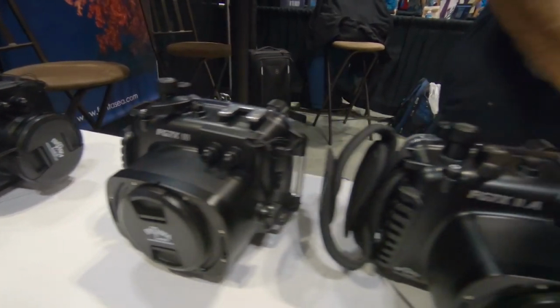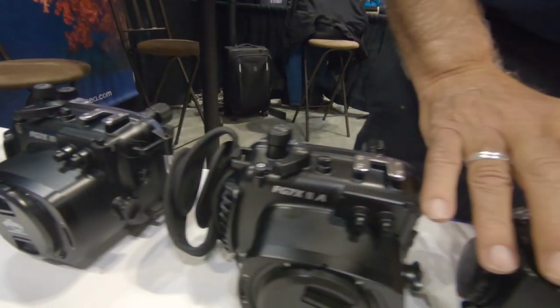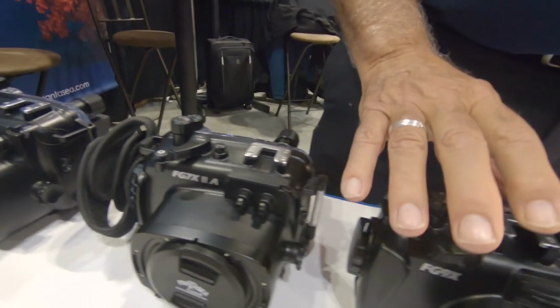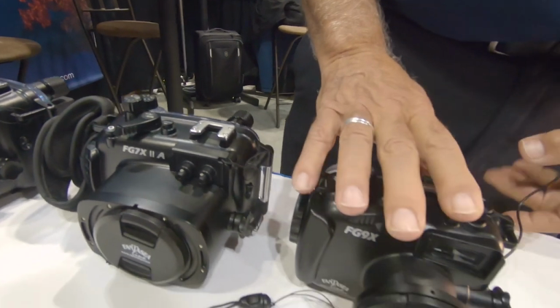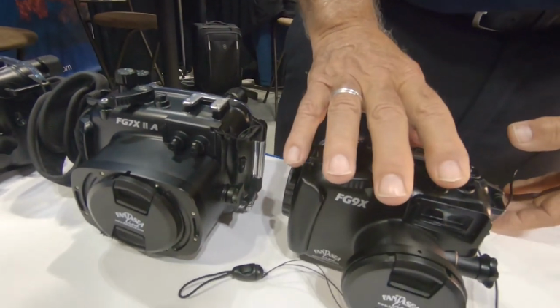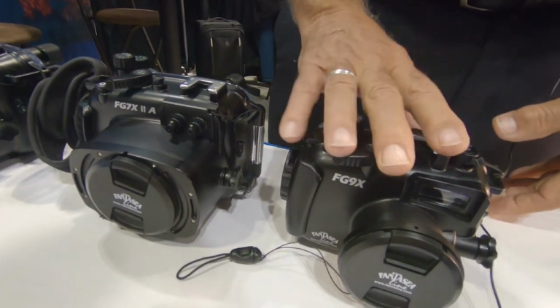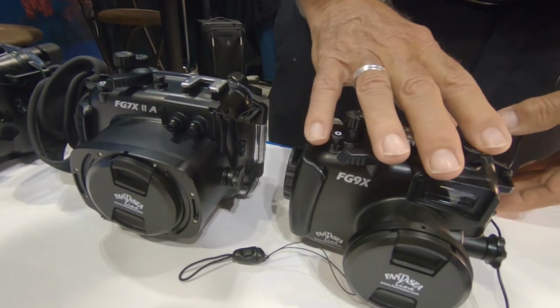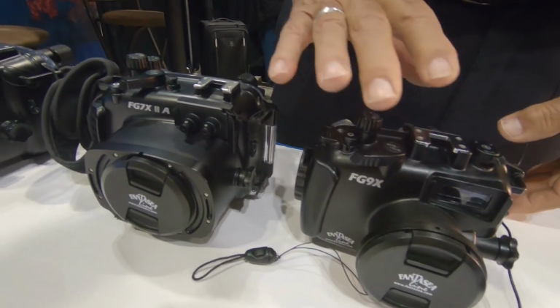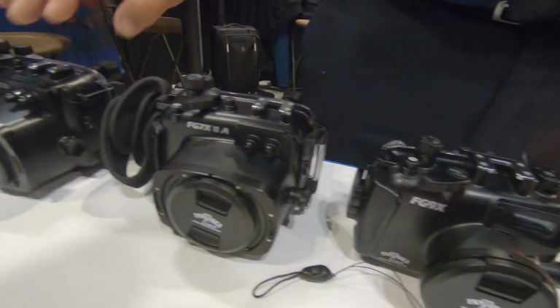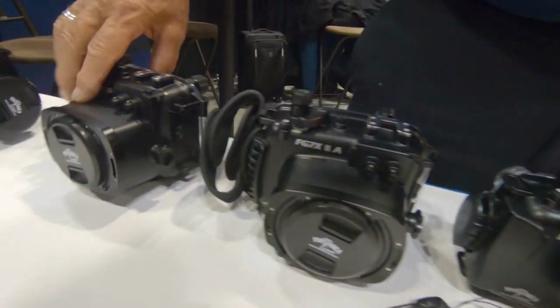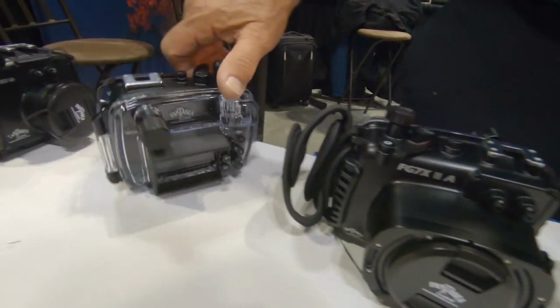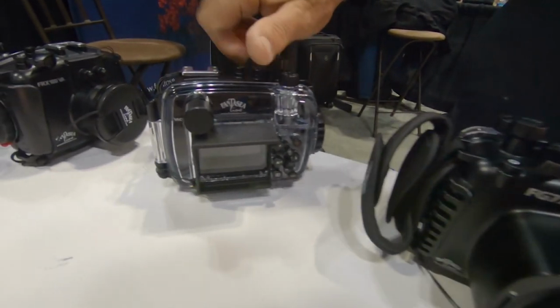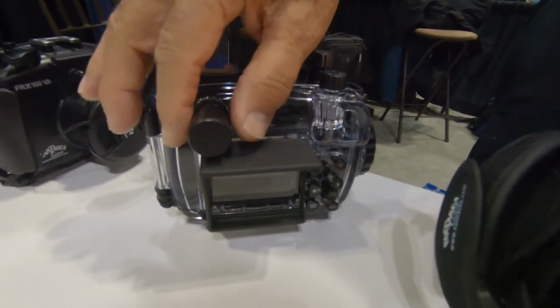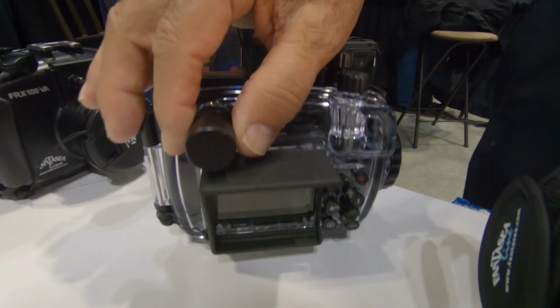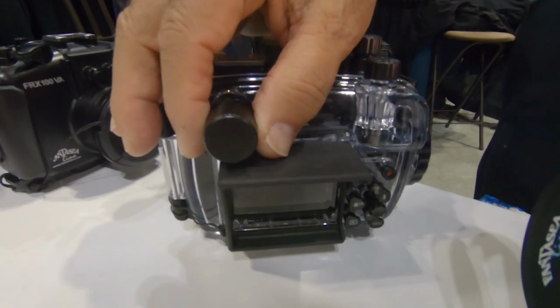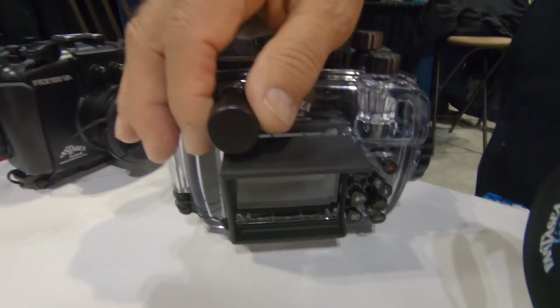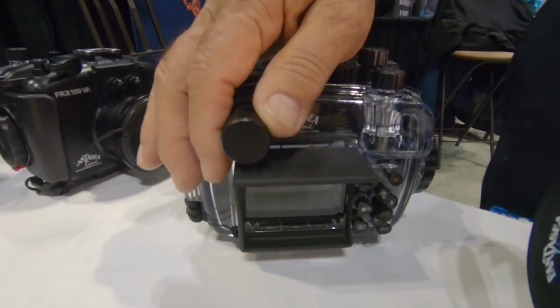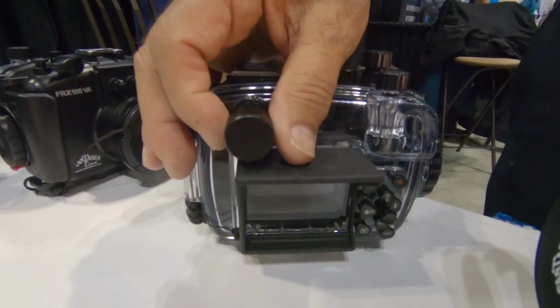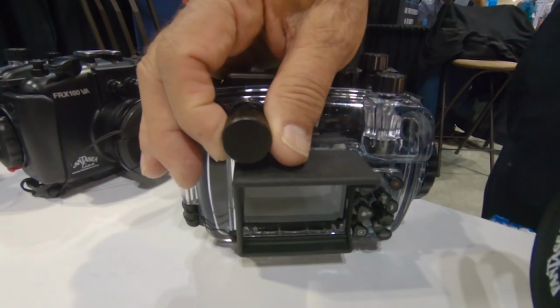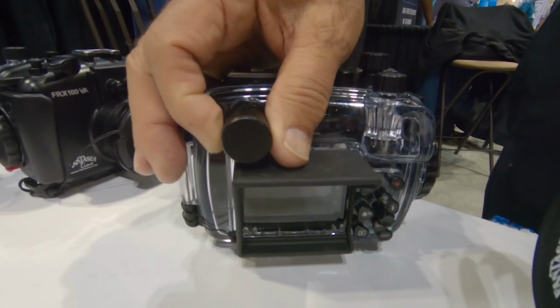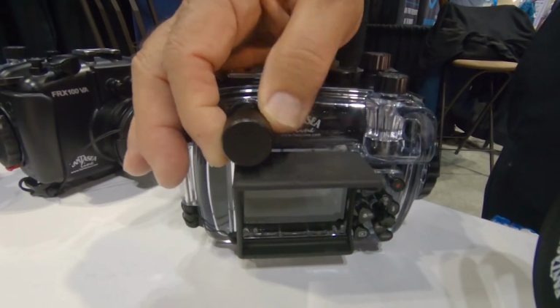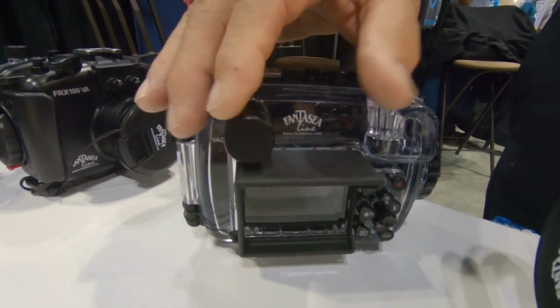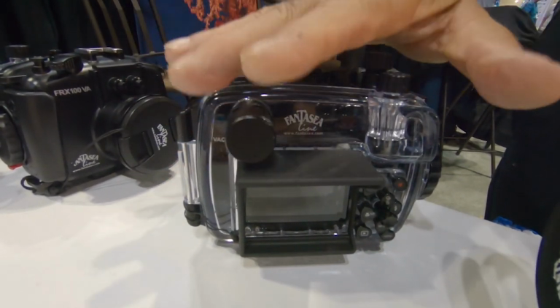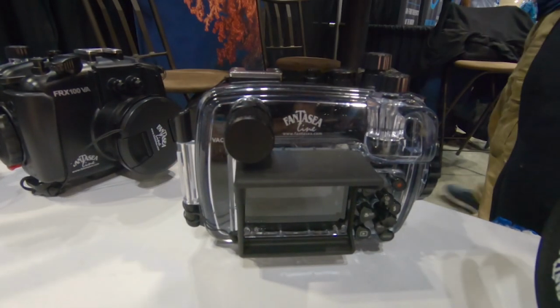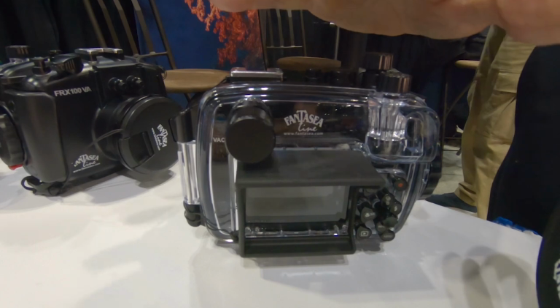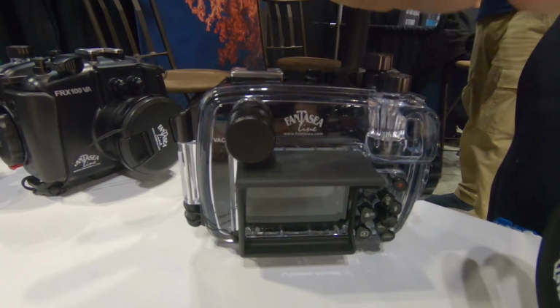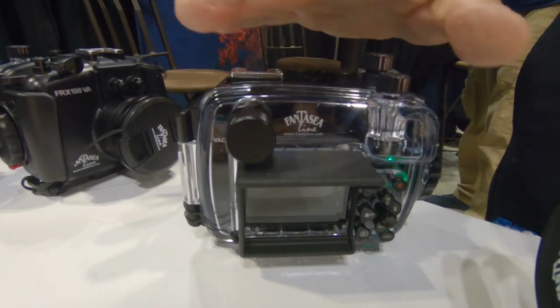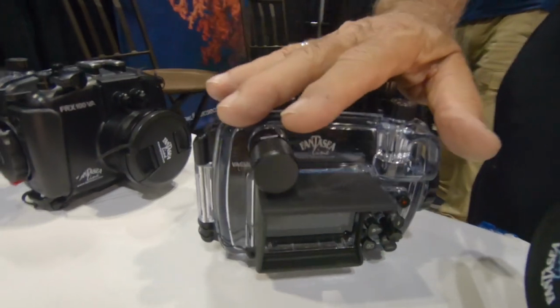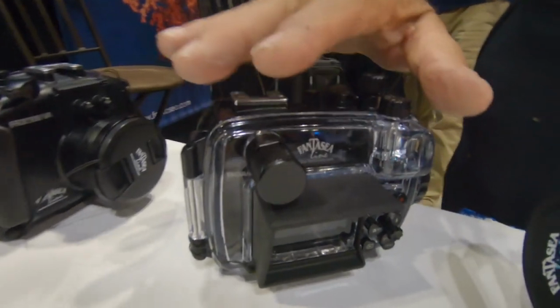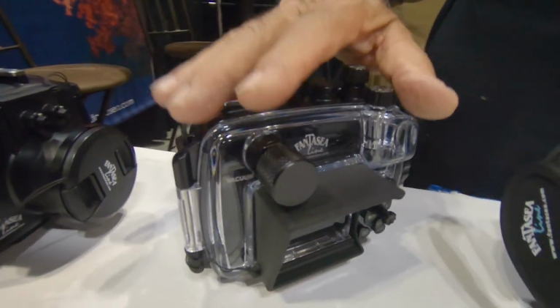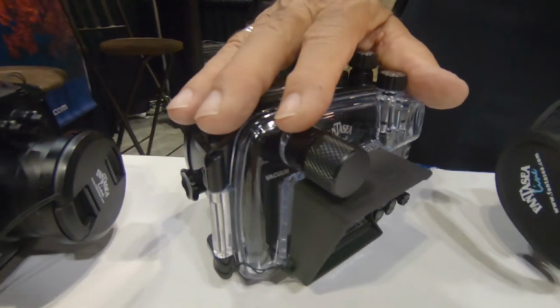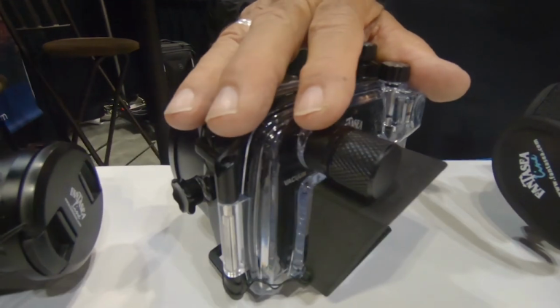And with the latest ones, we've added — this is a new feature for us — a vacuum valve, which gives us another level of protection and security for the underwater photographer.